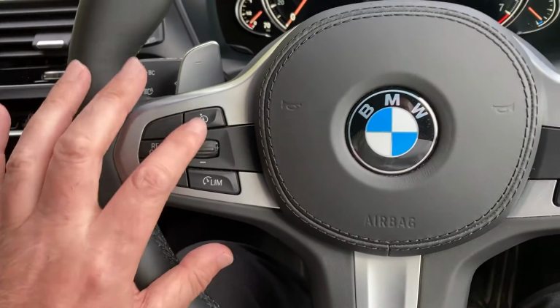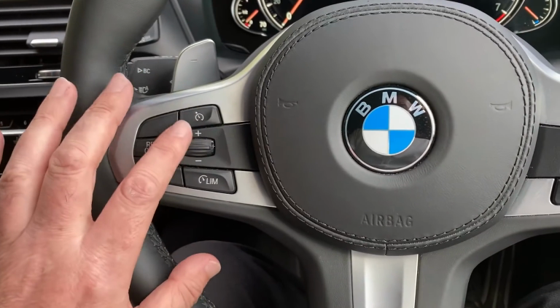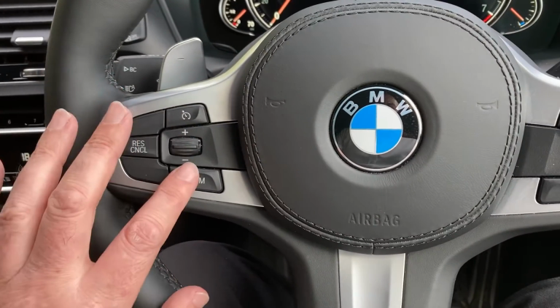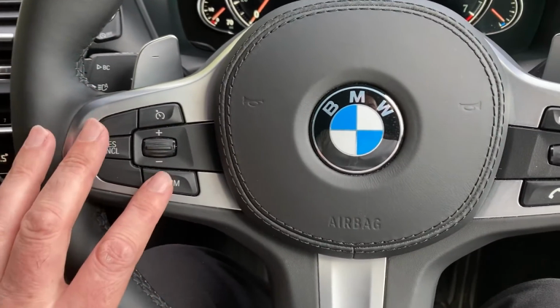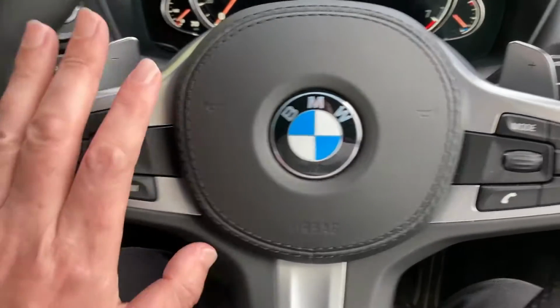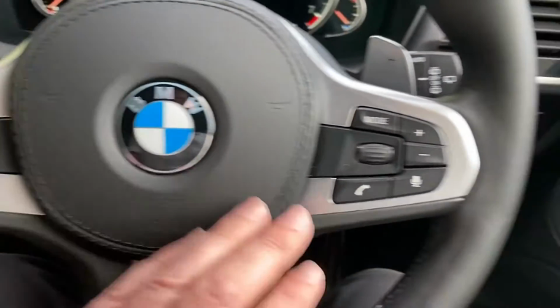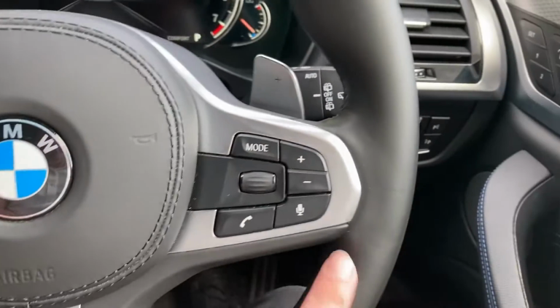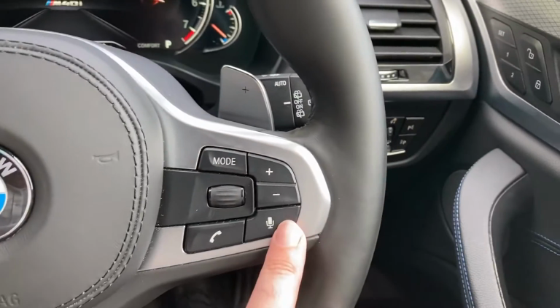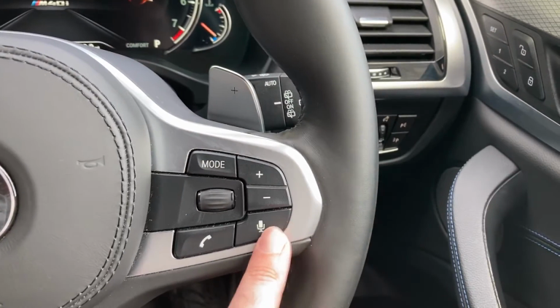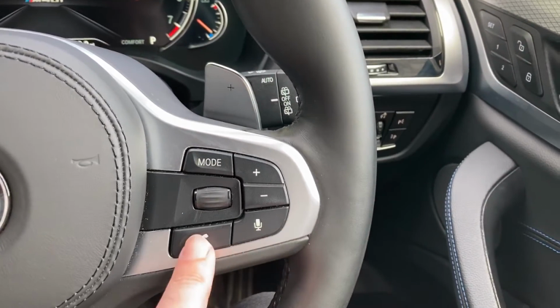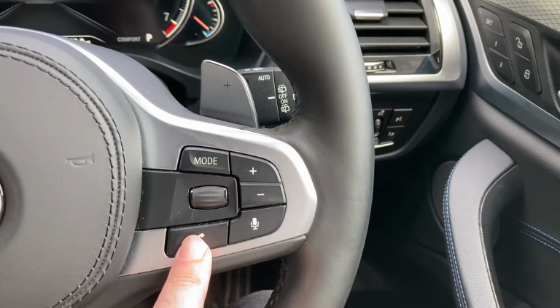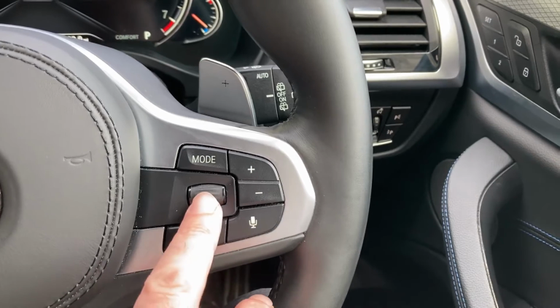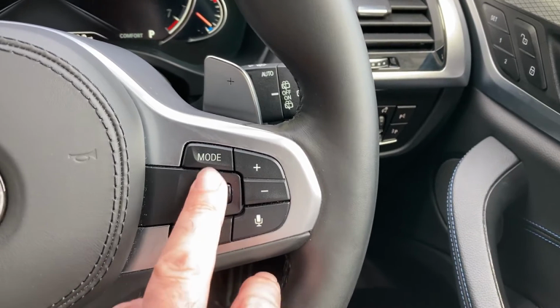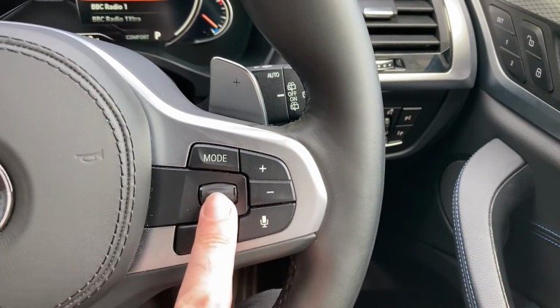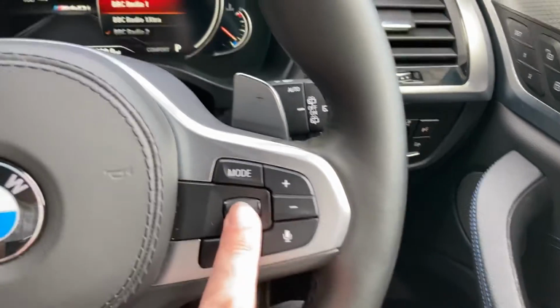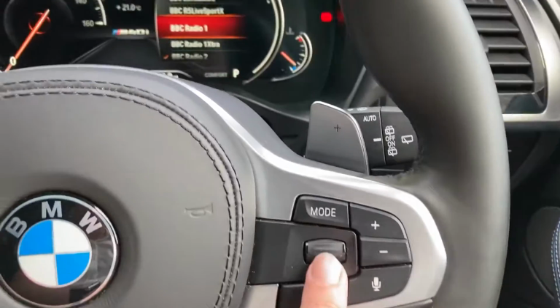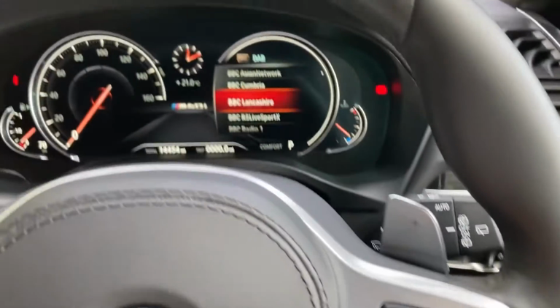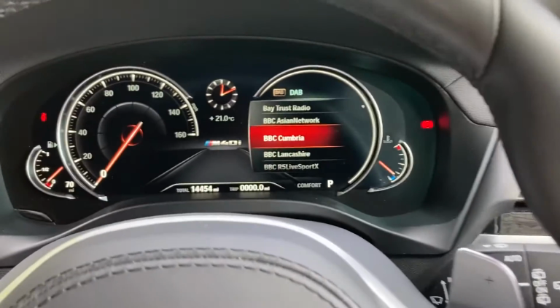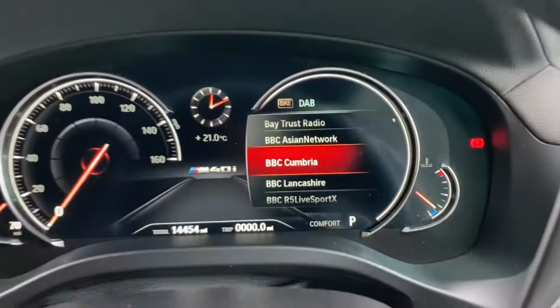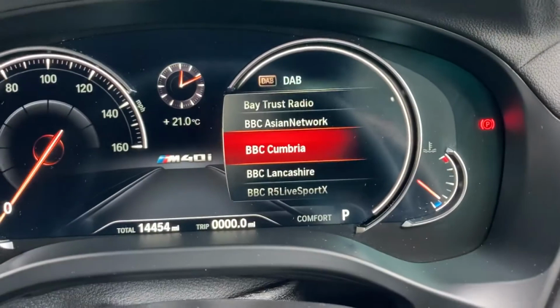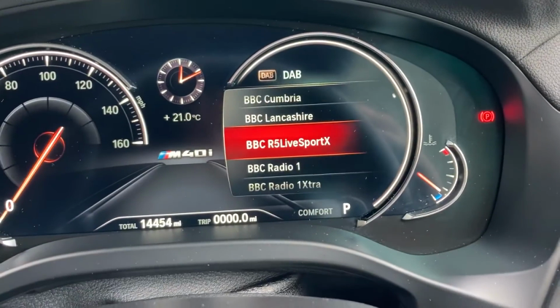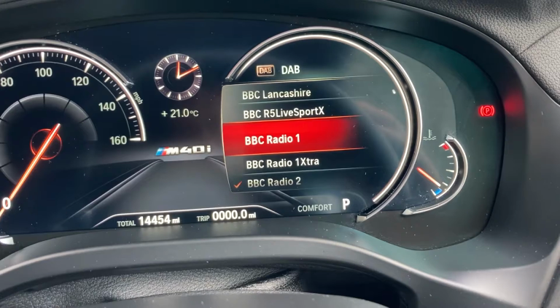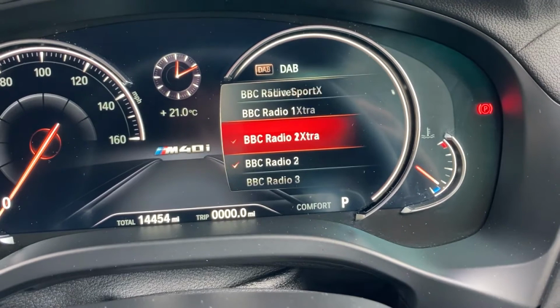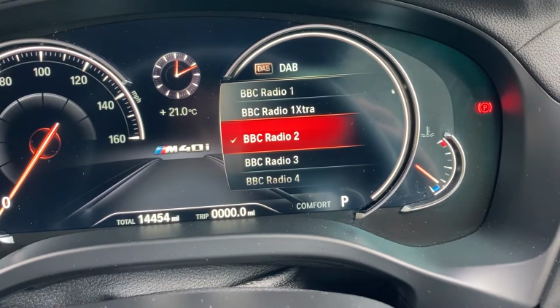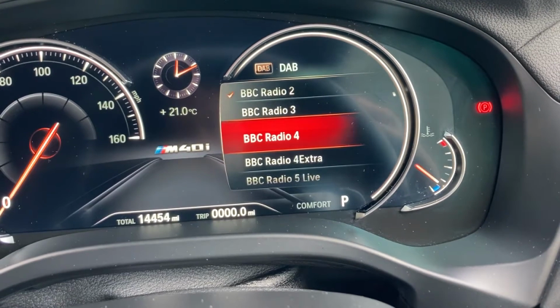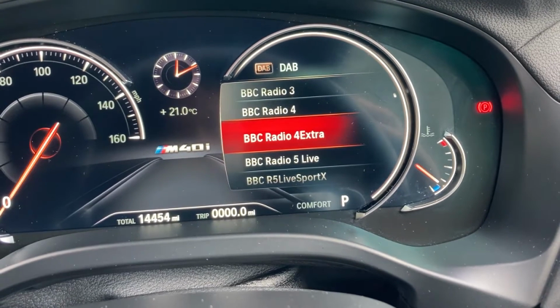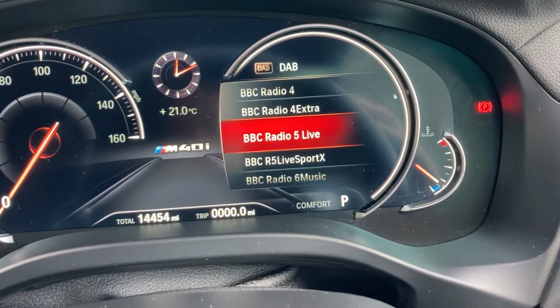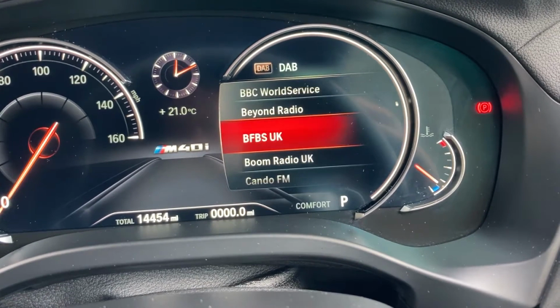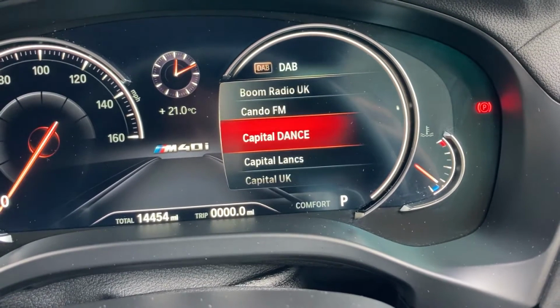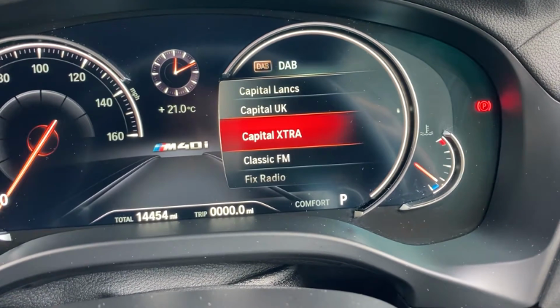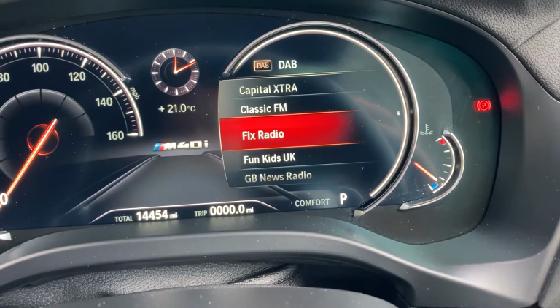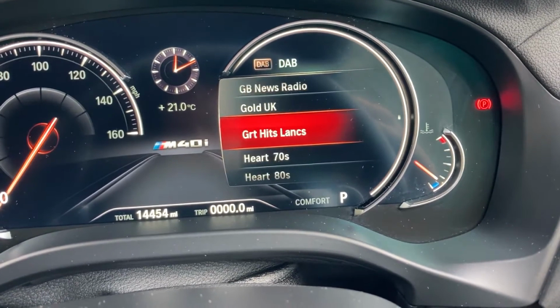So cruise control and speed limiter on this side of the wheel. On the other side of the wheel we've got voice activation — we can answer our phone and change the radio stations, which comes up on the digital screen.